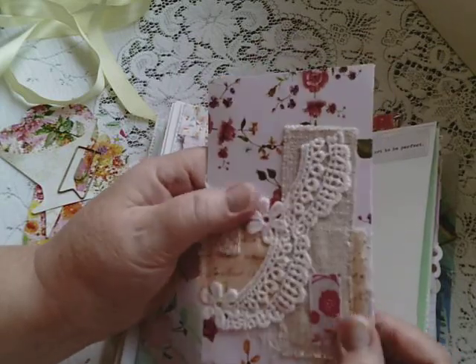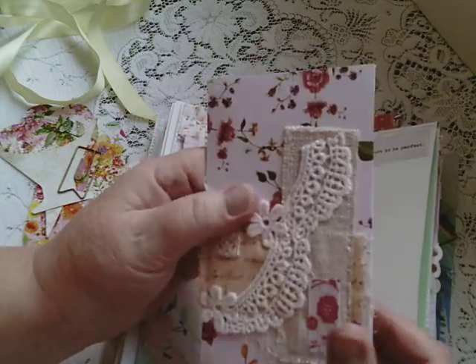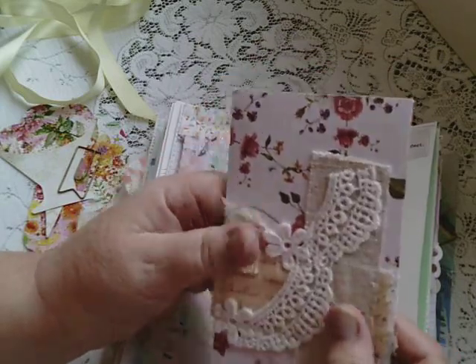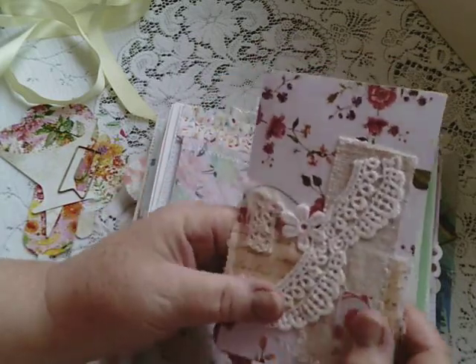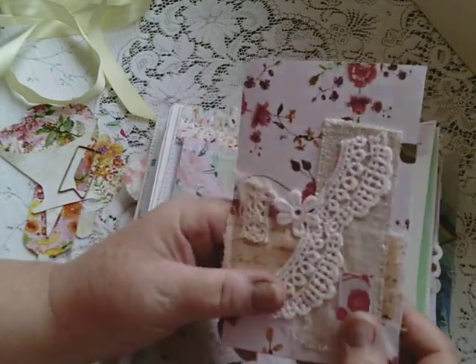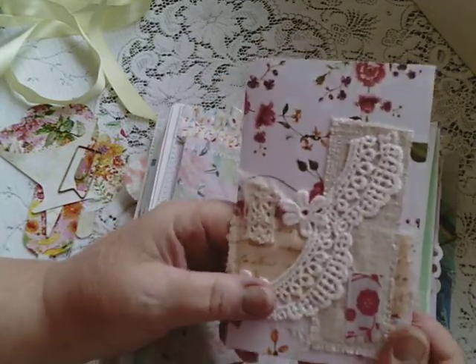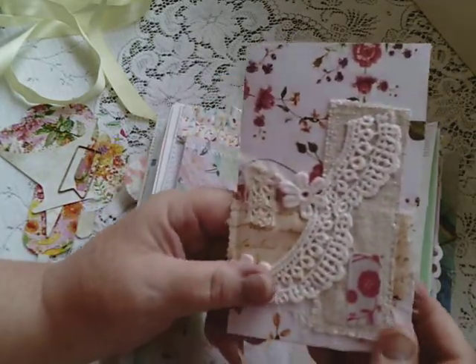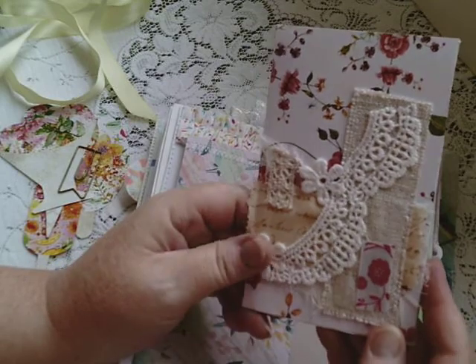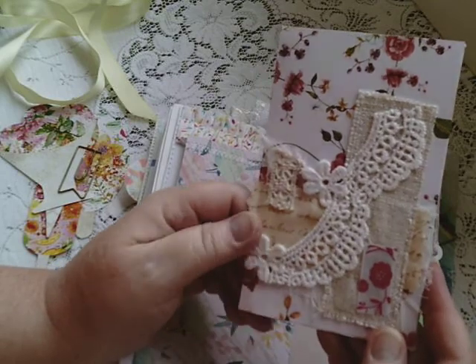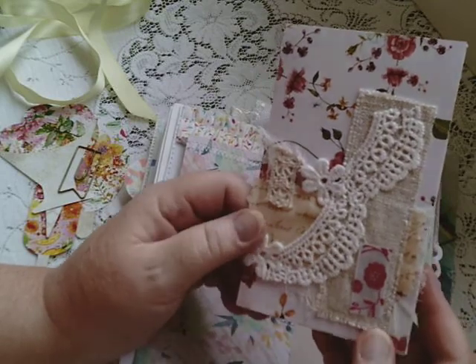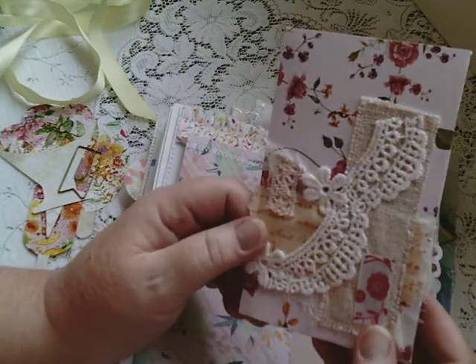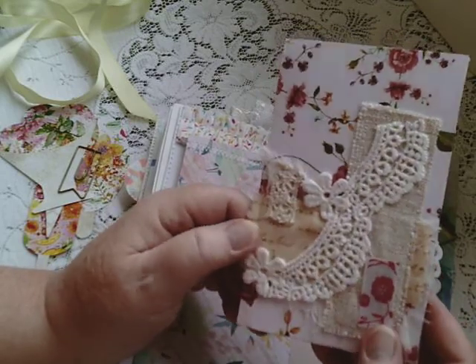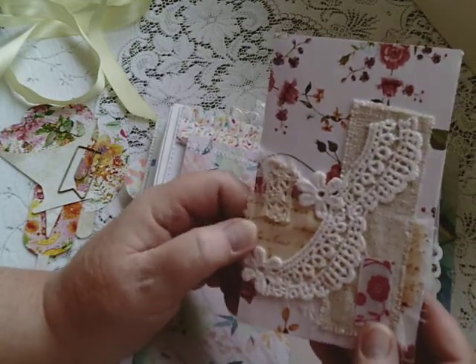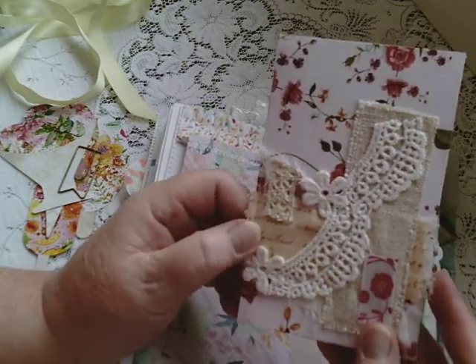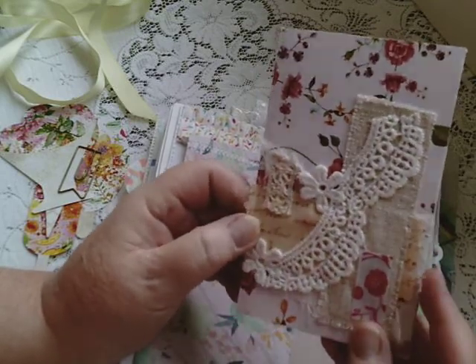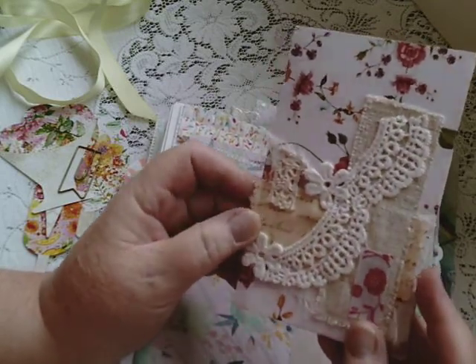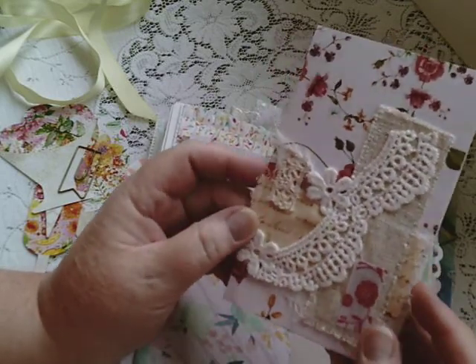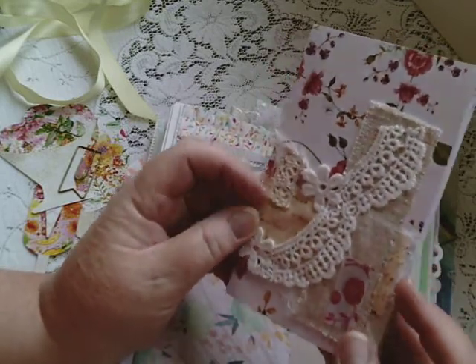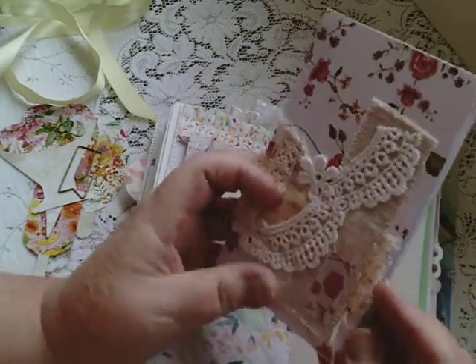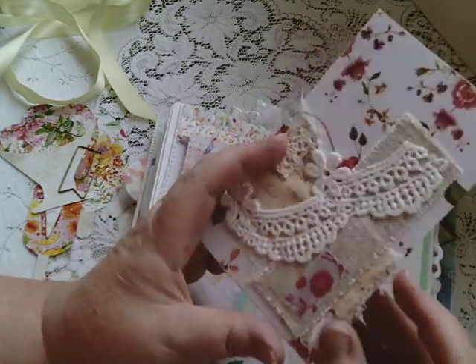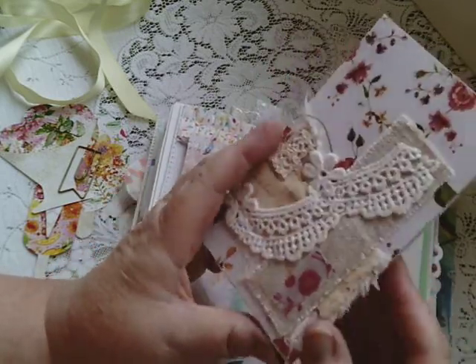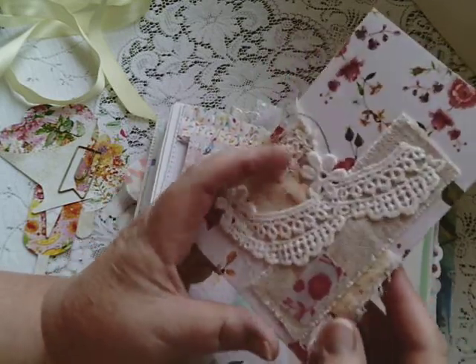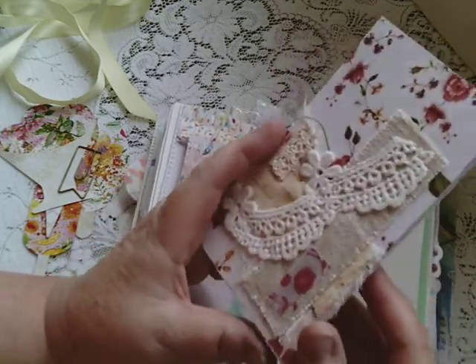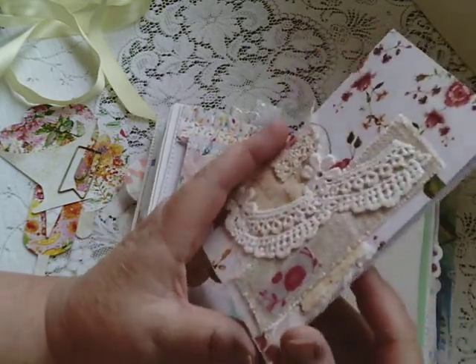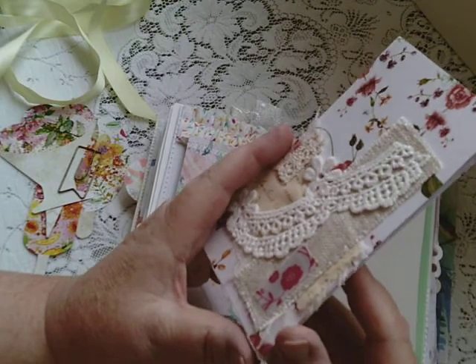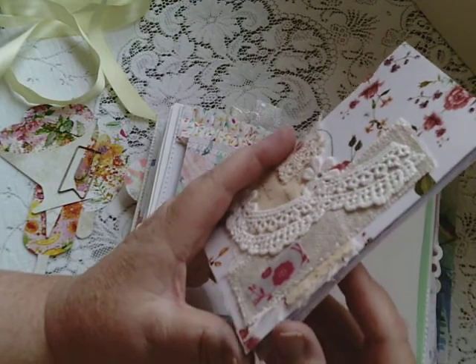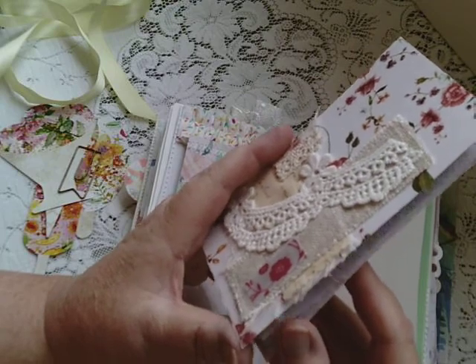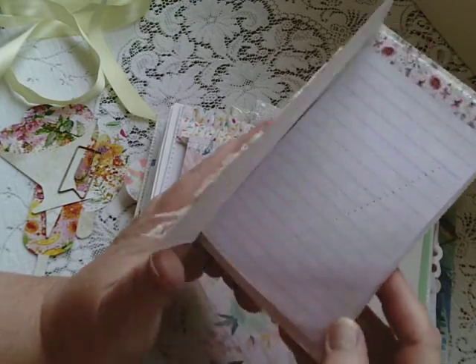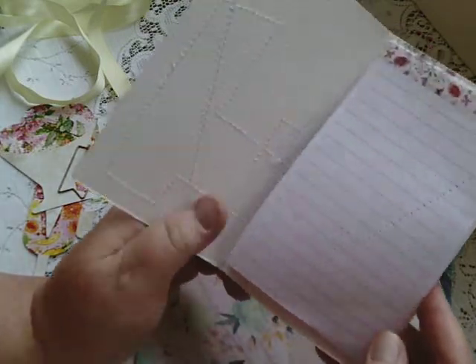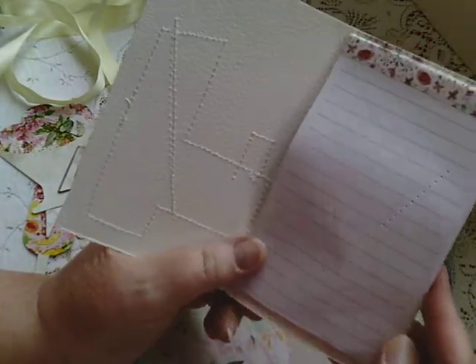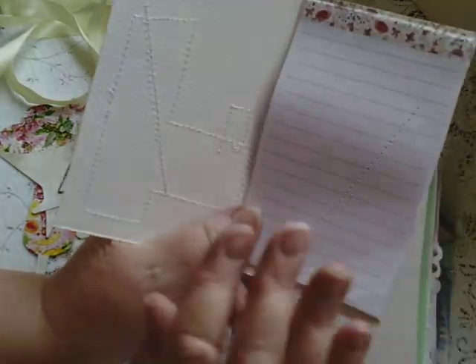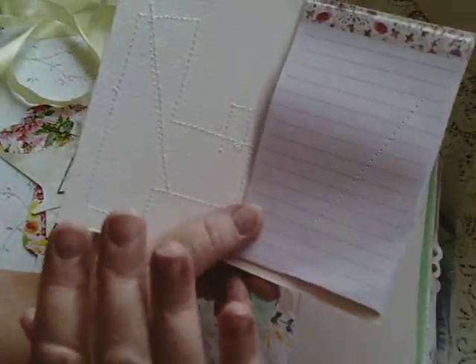I'd like to do more of this — it's great fun and I love it — but the only problem is that it does tend to make the journal thicker.